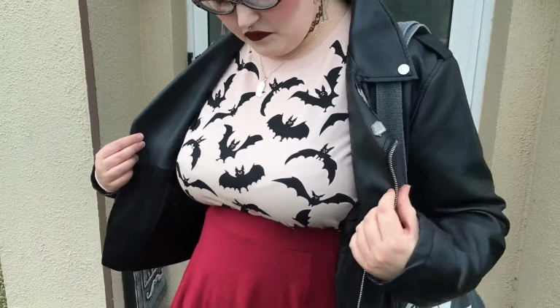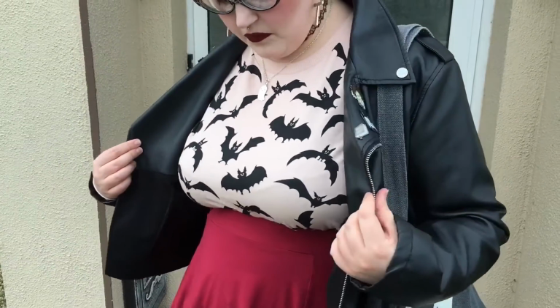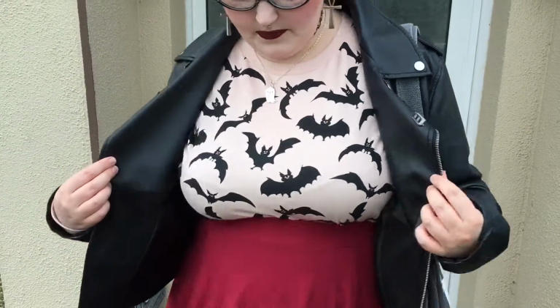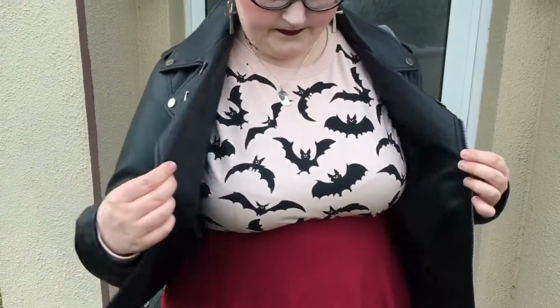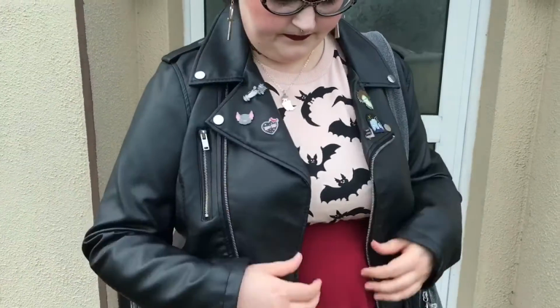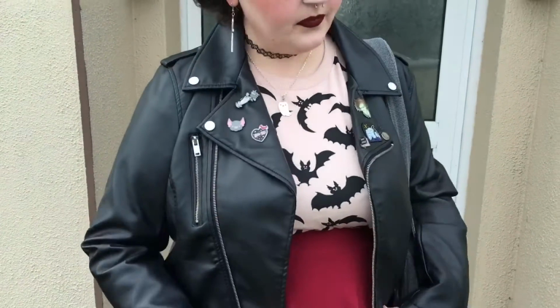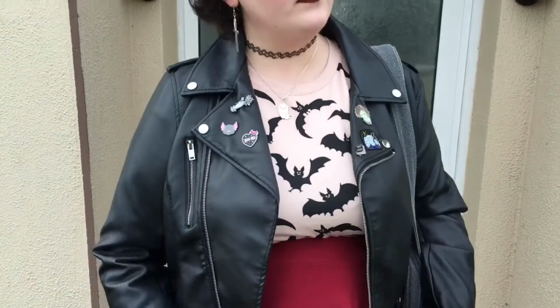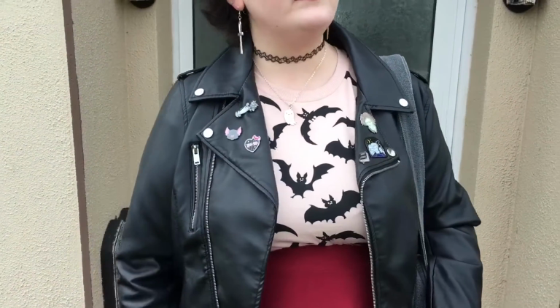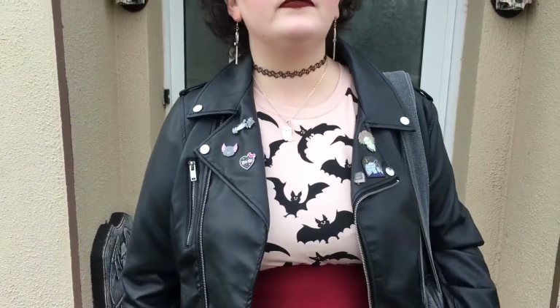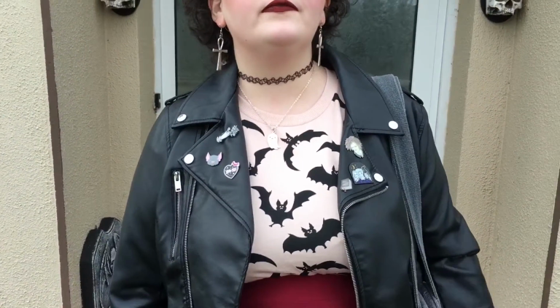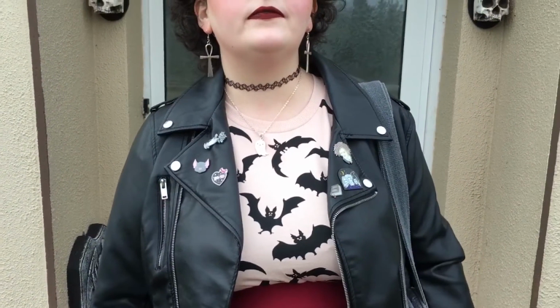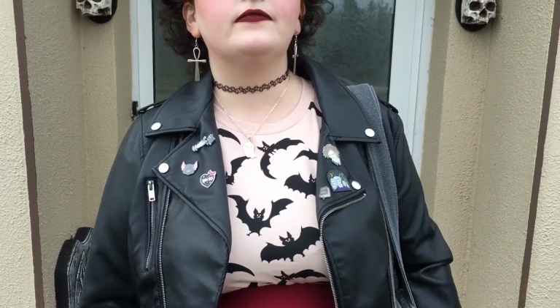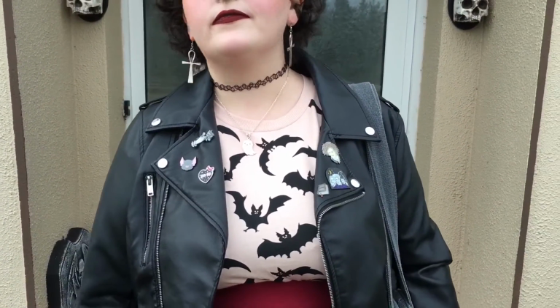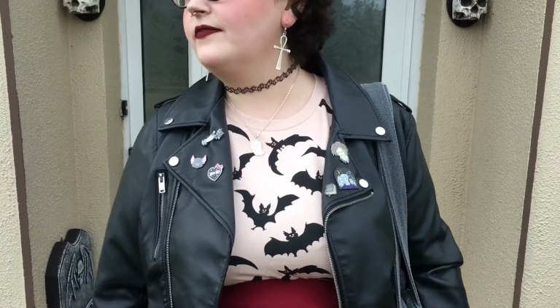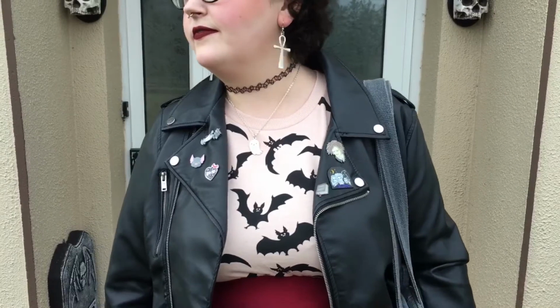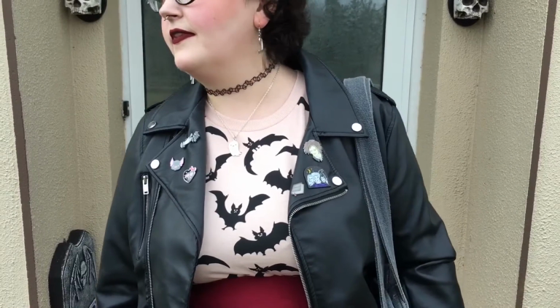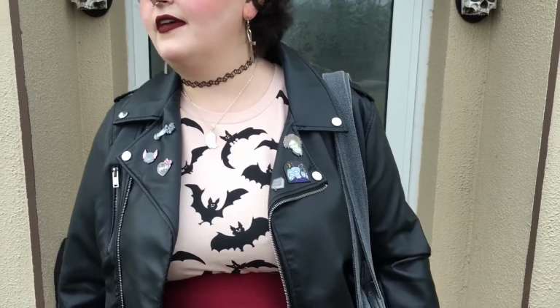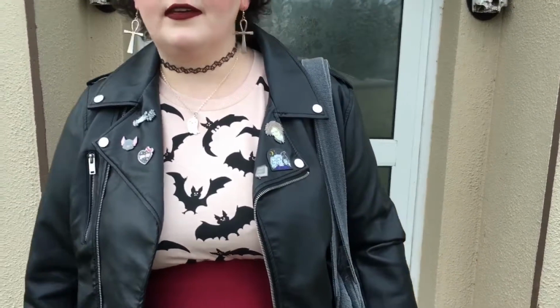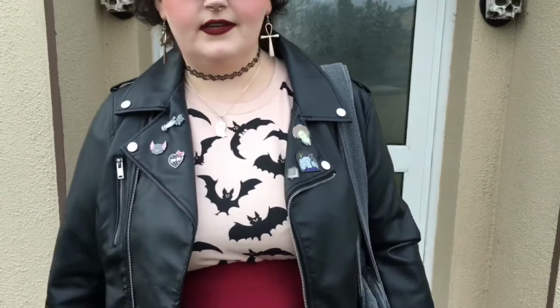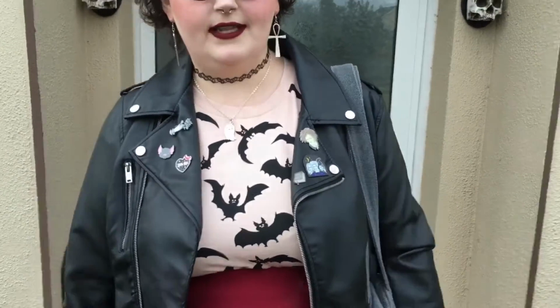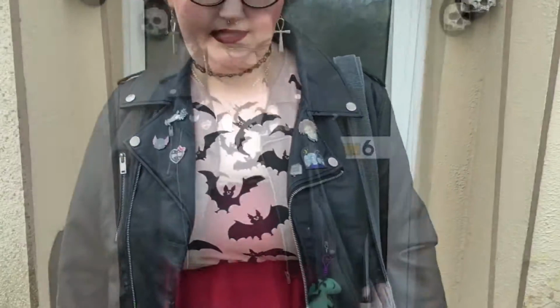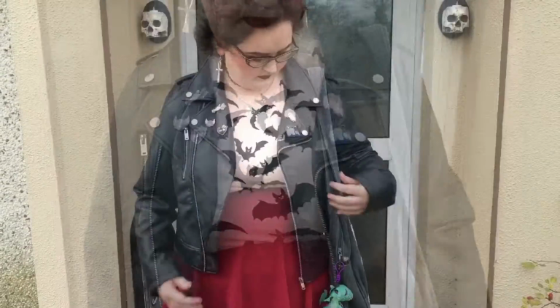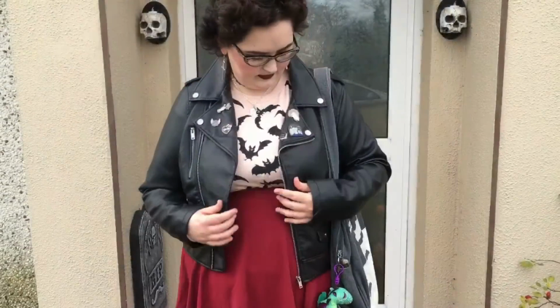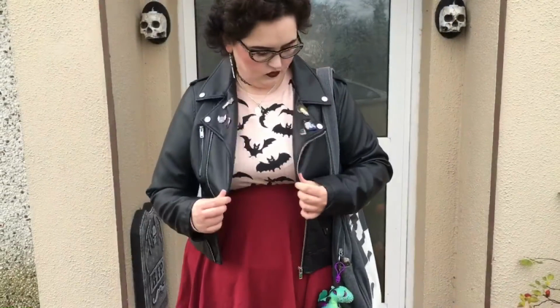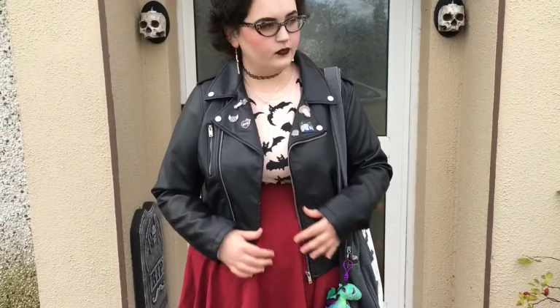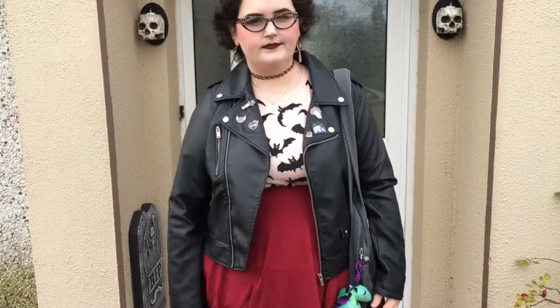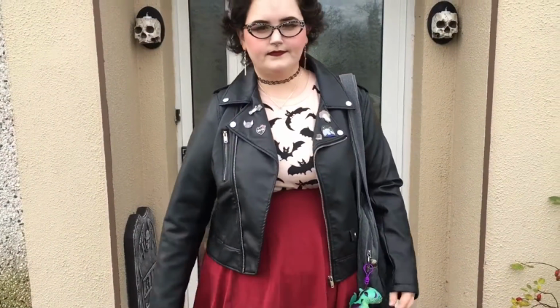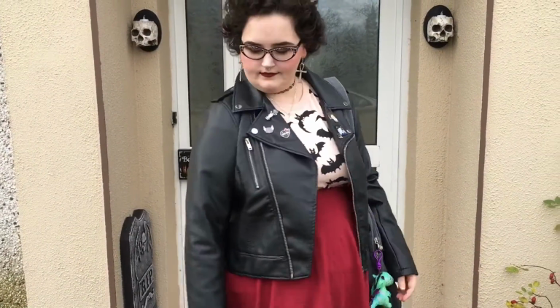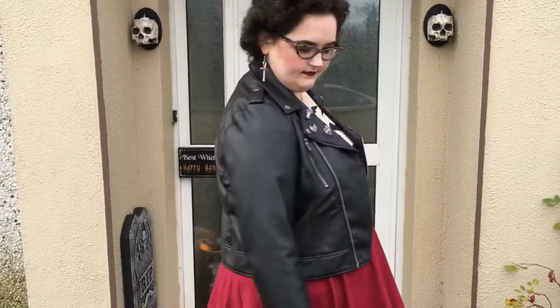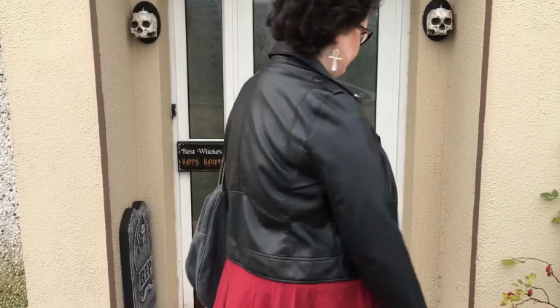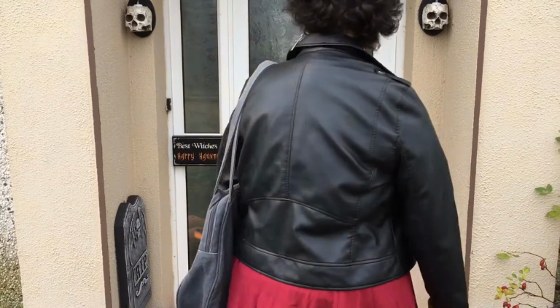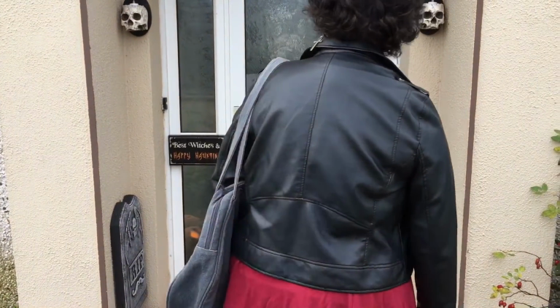This is my top which I got from H&M. It's a jumper and I really love it - it's got bats on it, it was for Halloween, and it's so nice. My jacket is from Pennies or Primark.